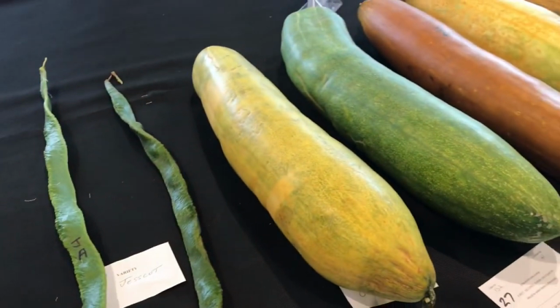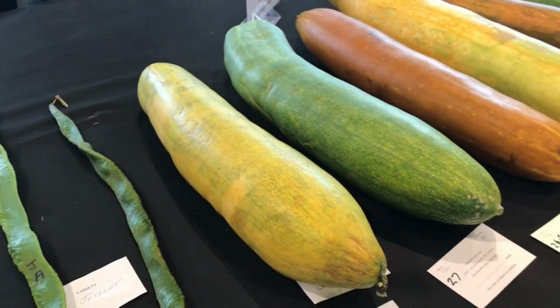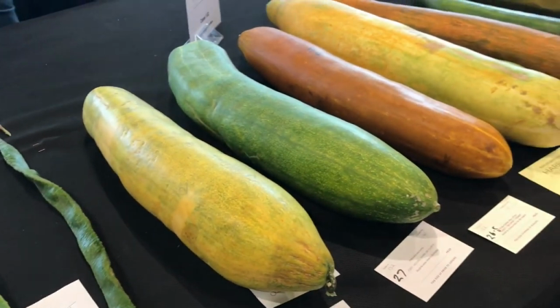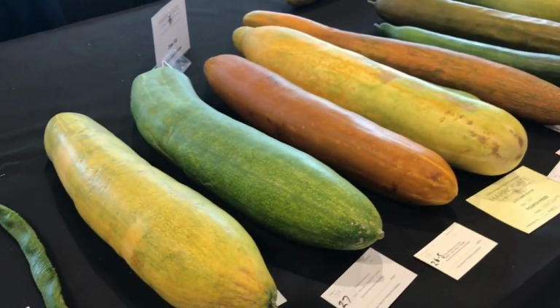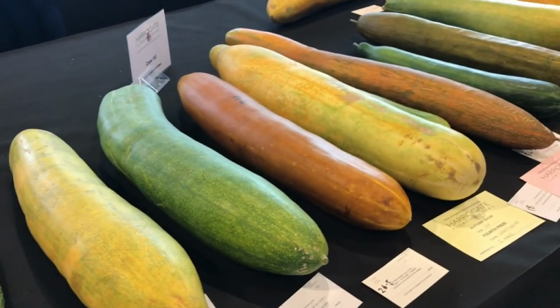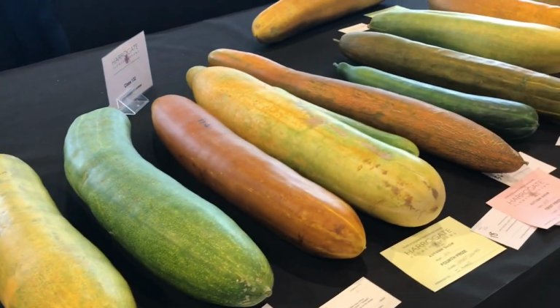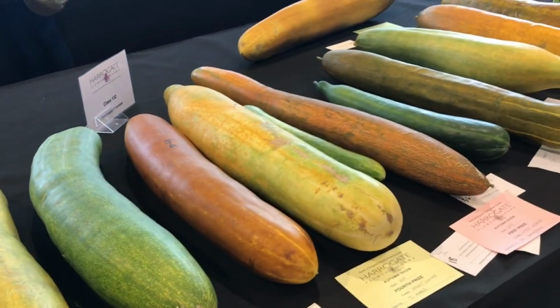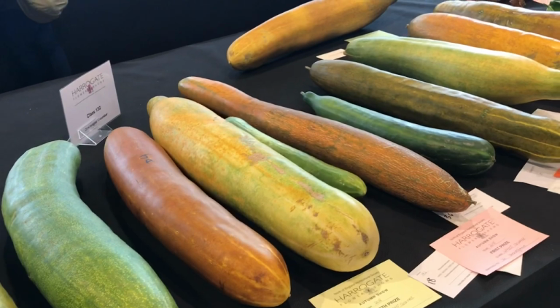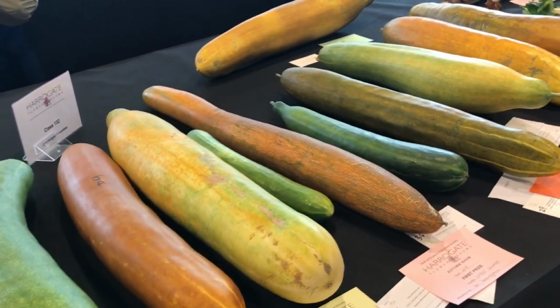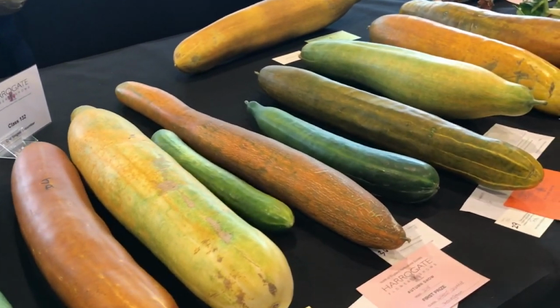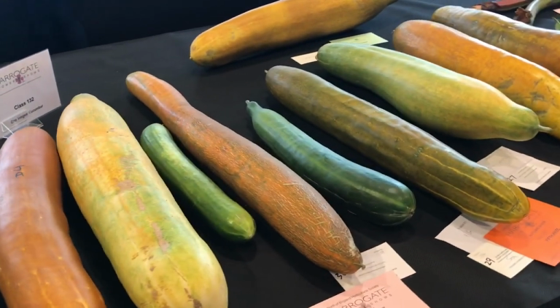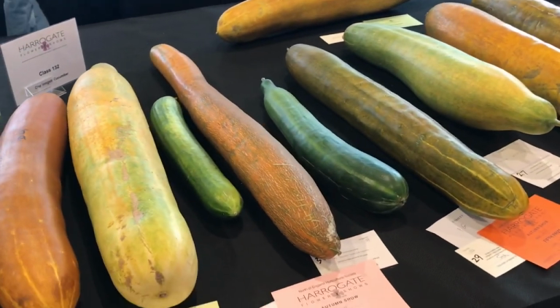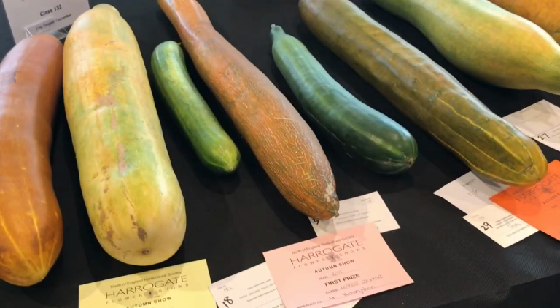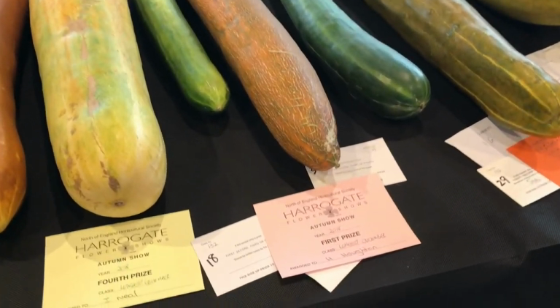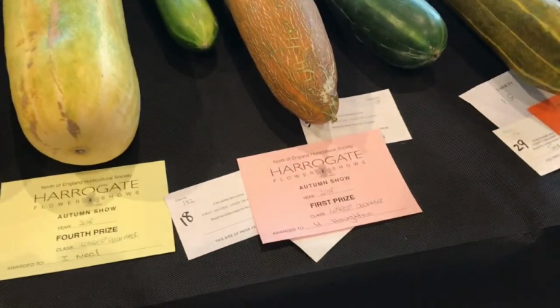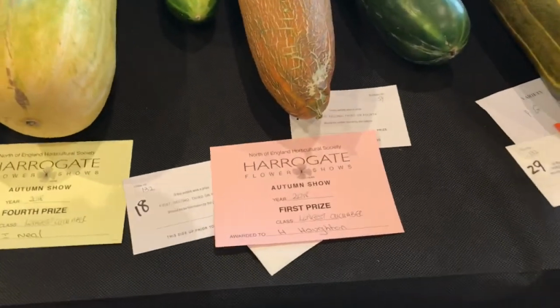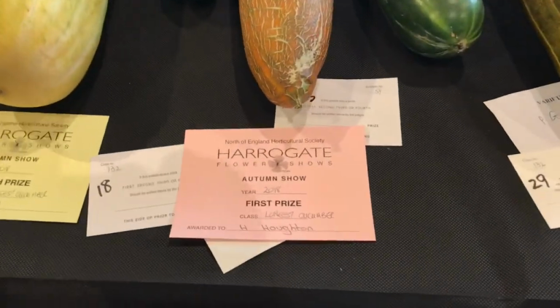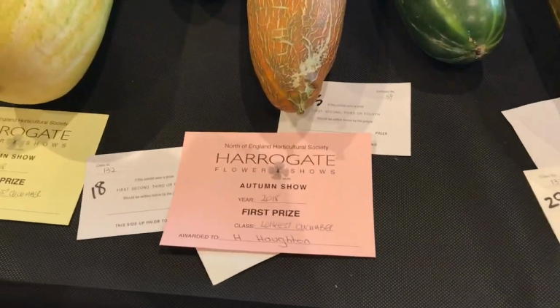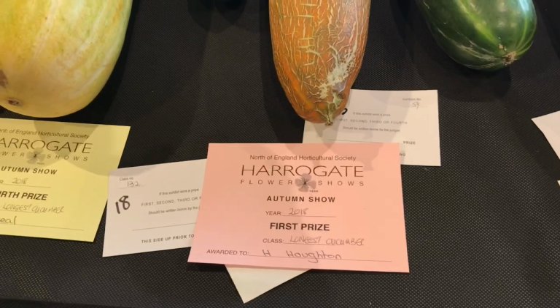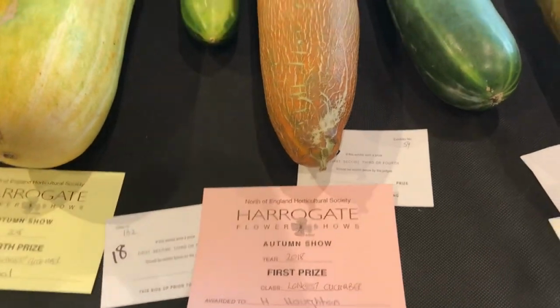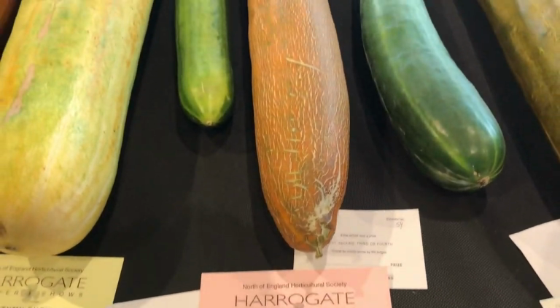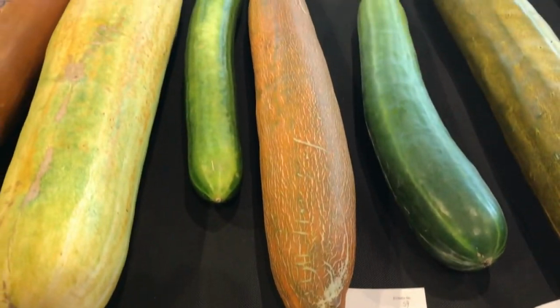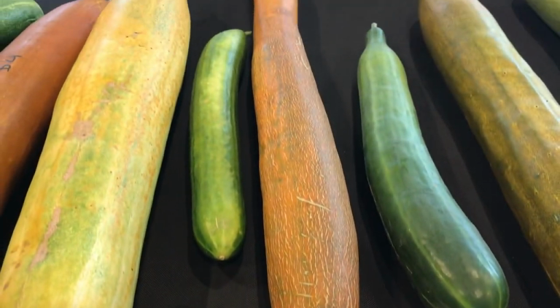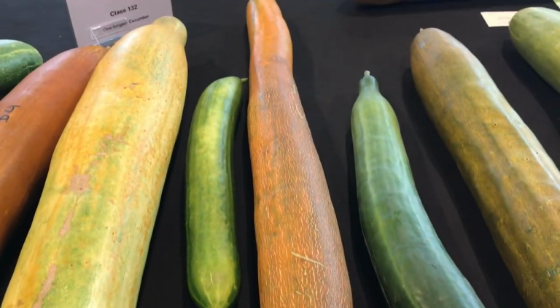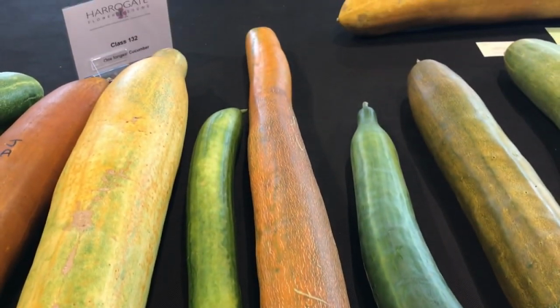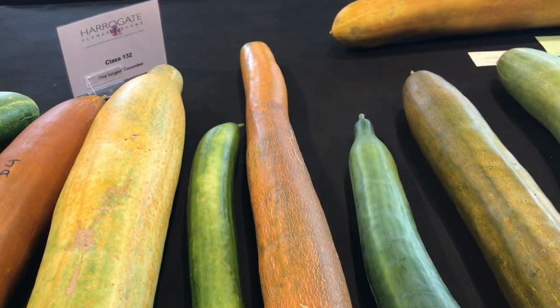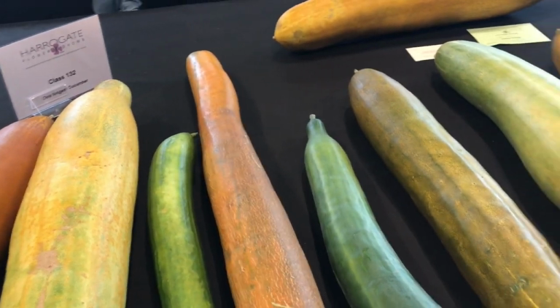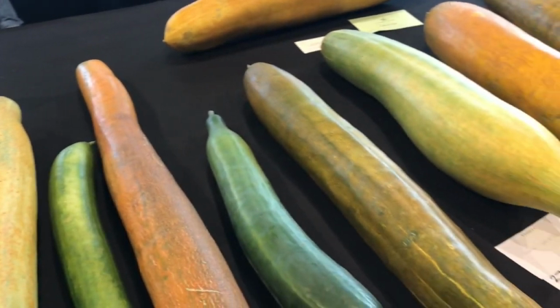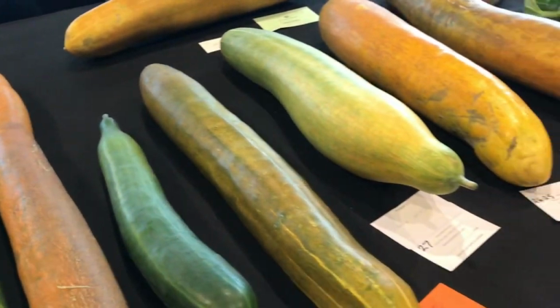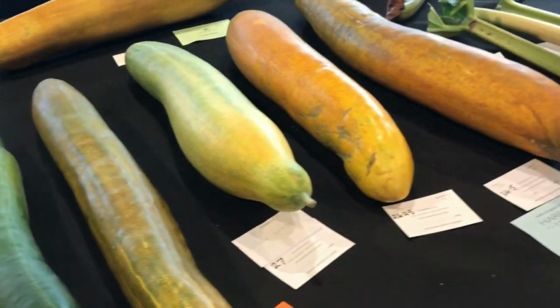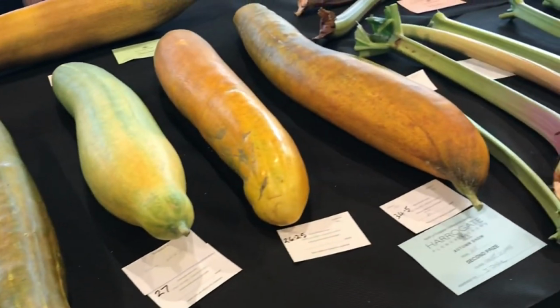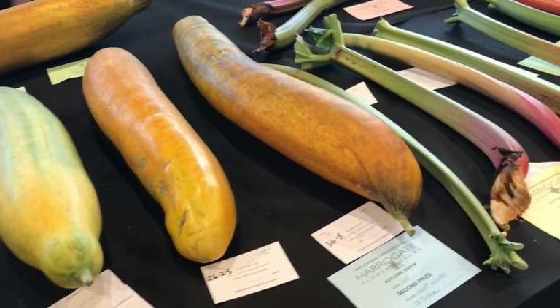Moving on here to the cucumbers - the giant cucumbers. The longest one here in the middle - these are growing in guttering I think. They're really really long - they were really big in person as well.